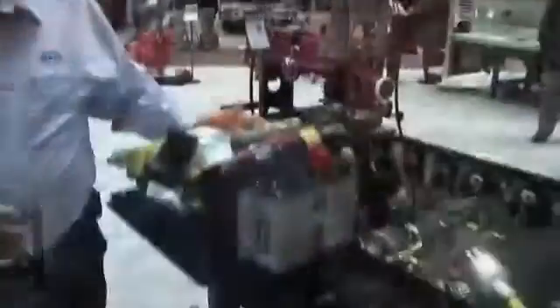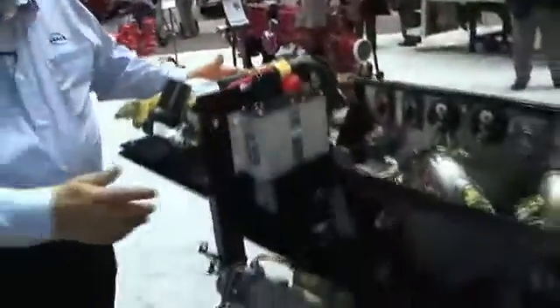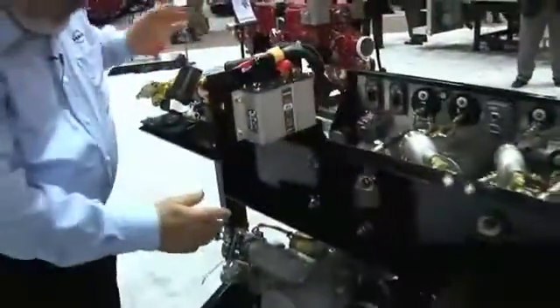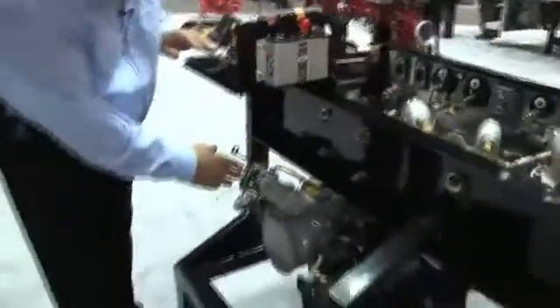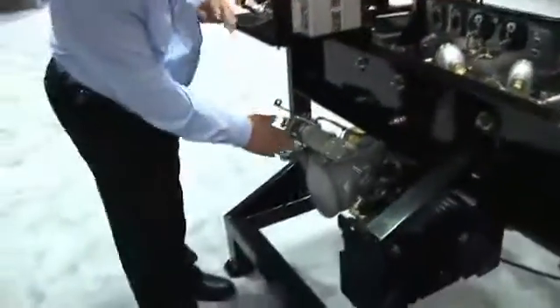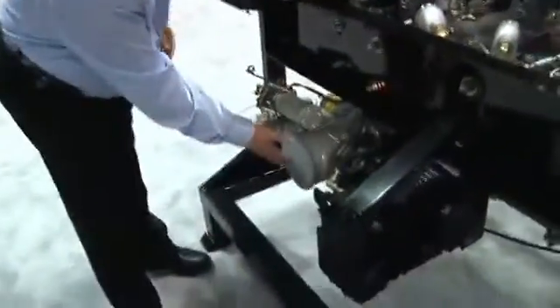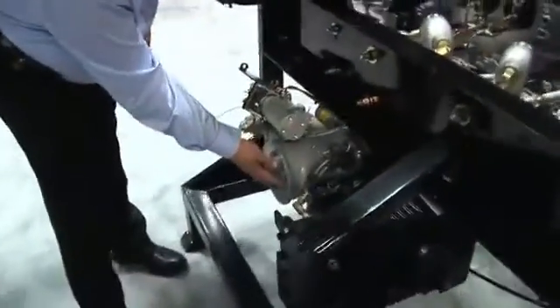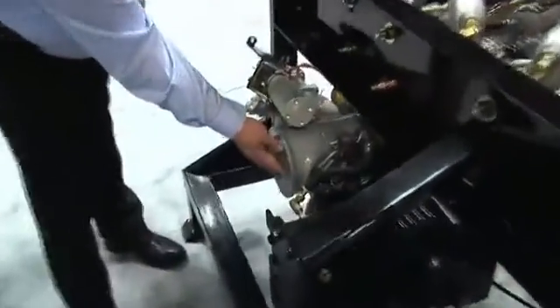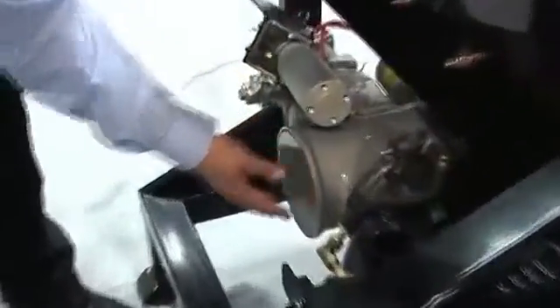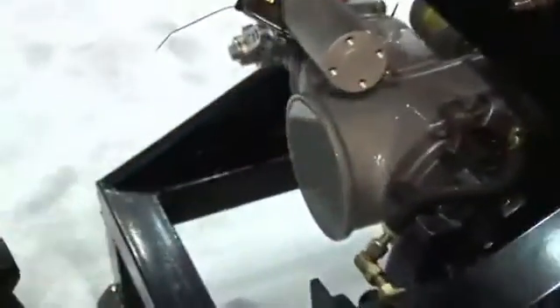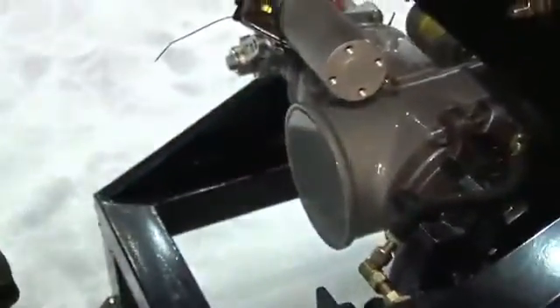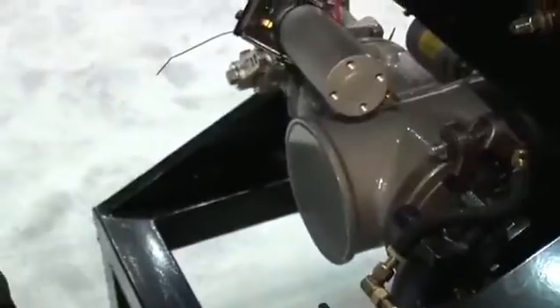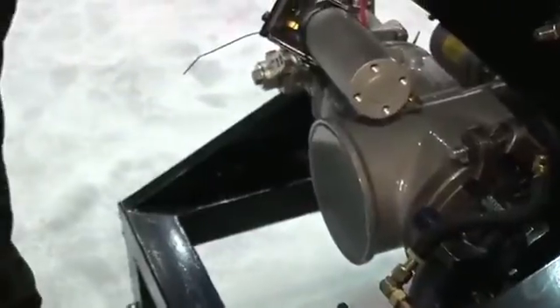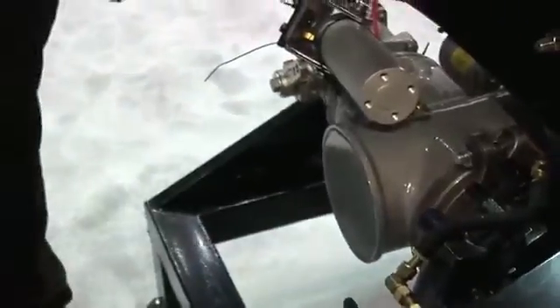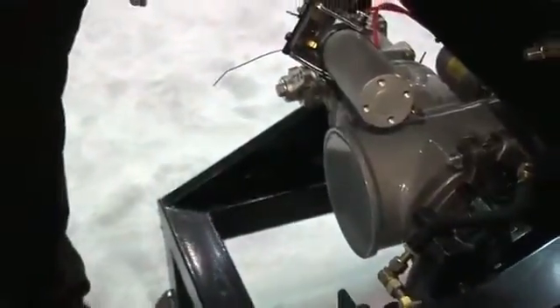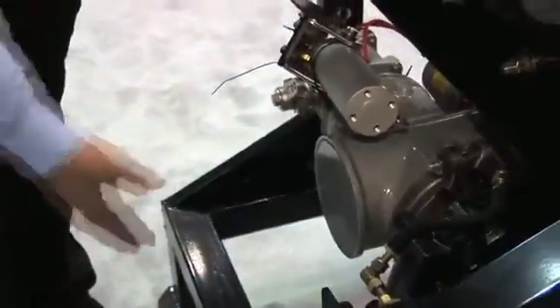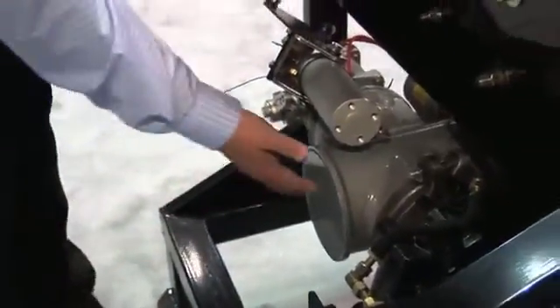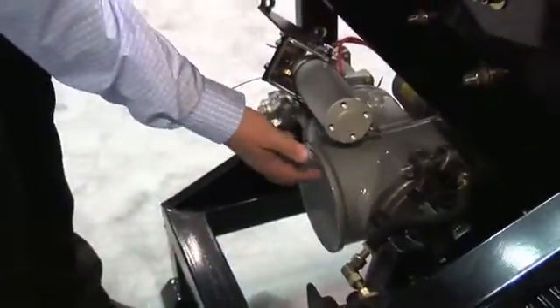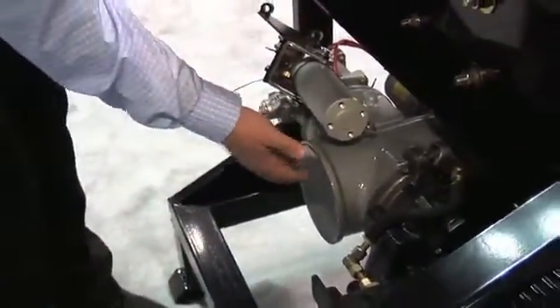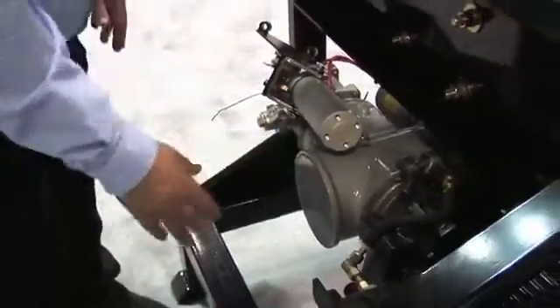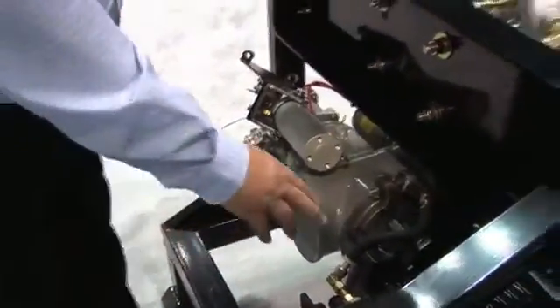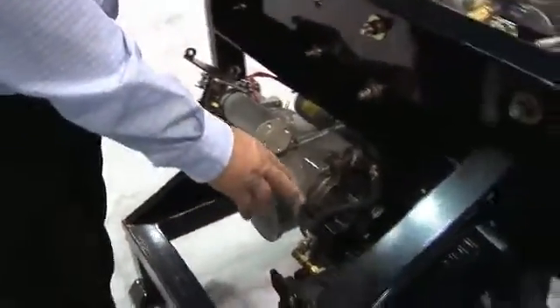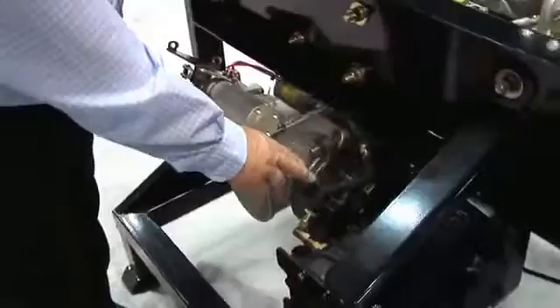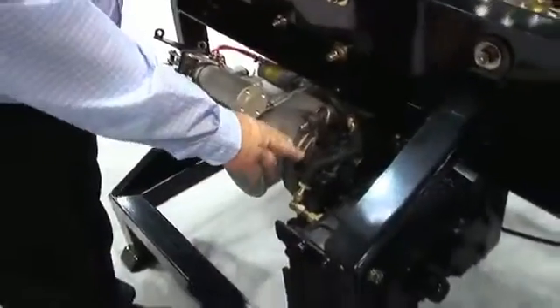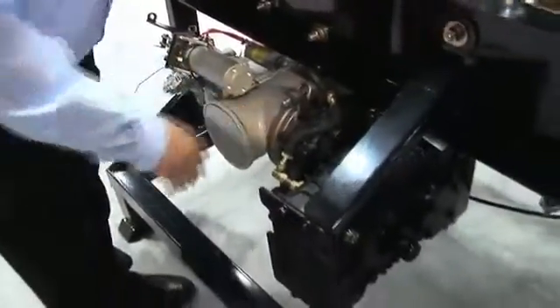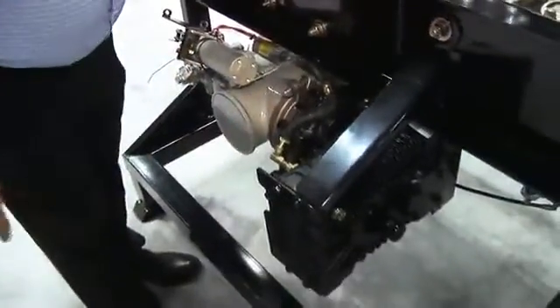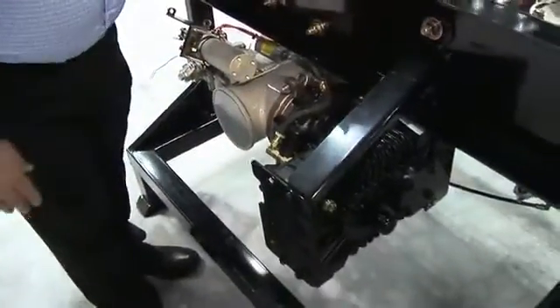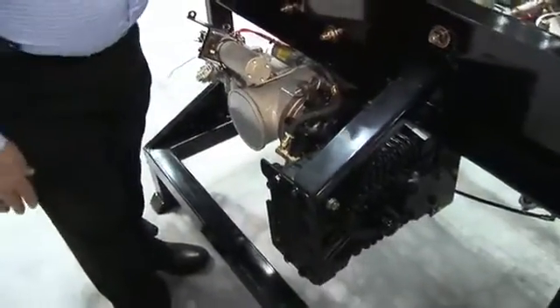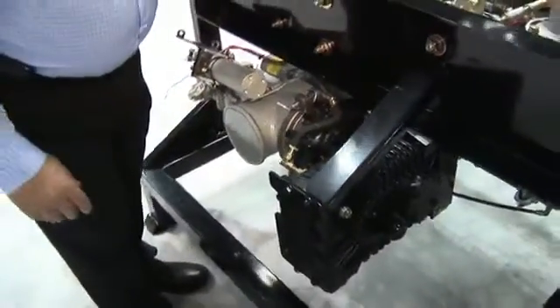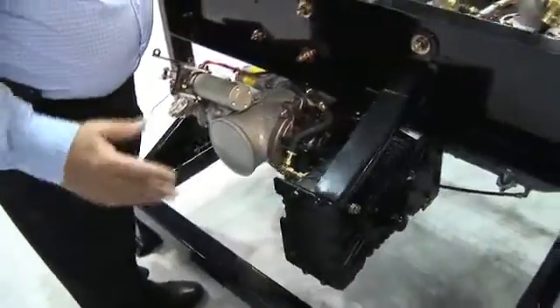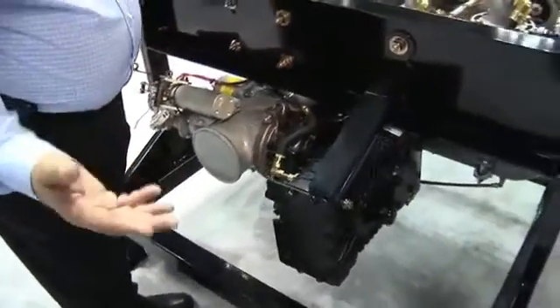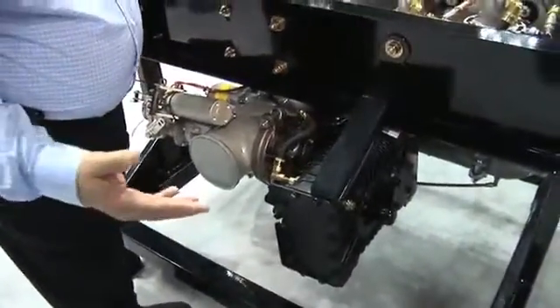If you look down here, this can be opened up for a suction coming in from the other side of your truck. It makes it a nice feature. This is the AP 750 pump, 750 GPM.